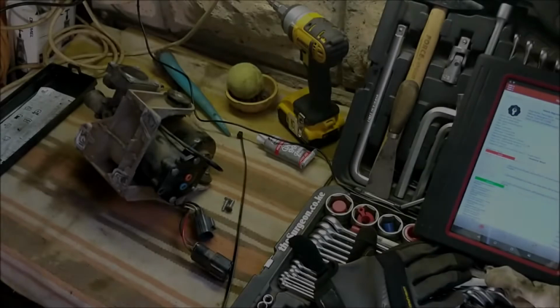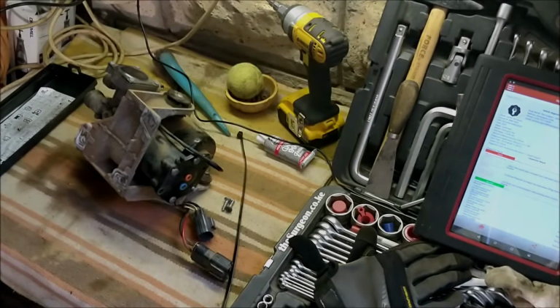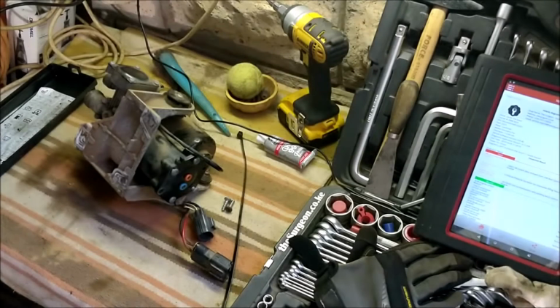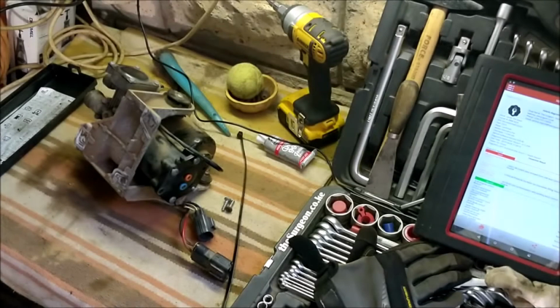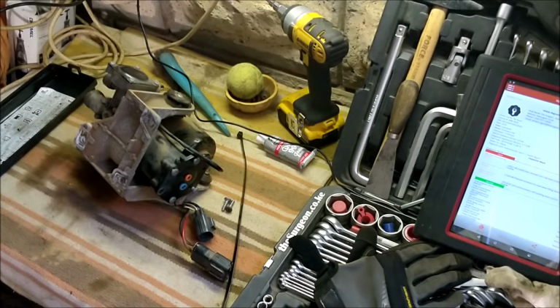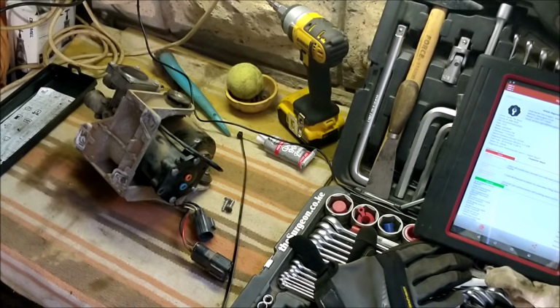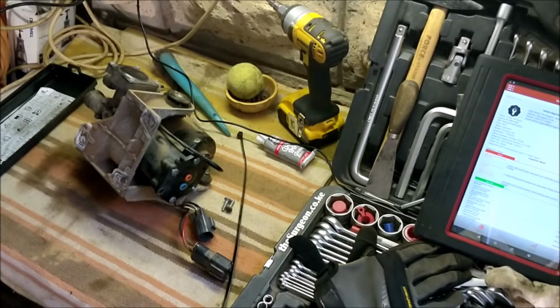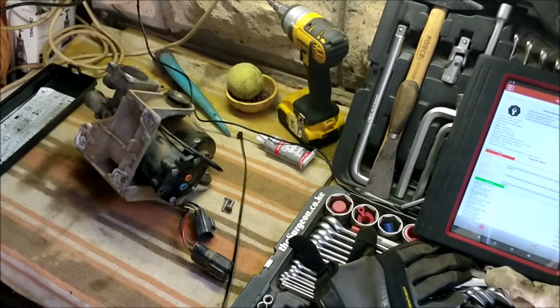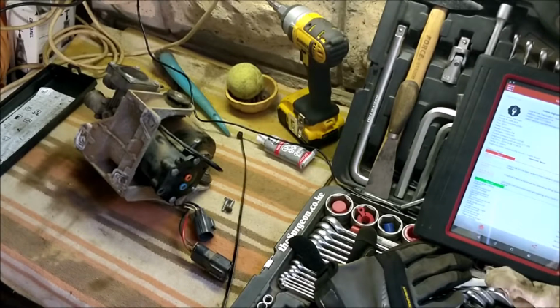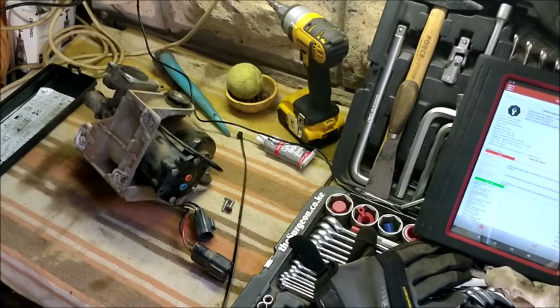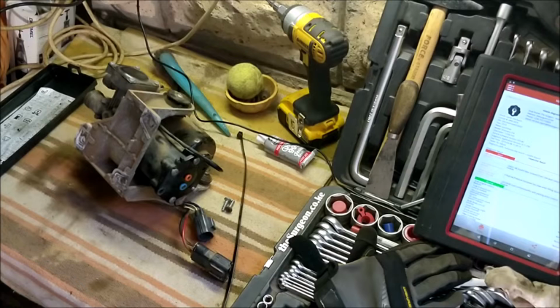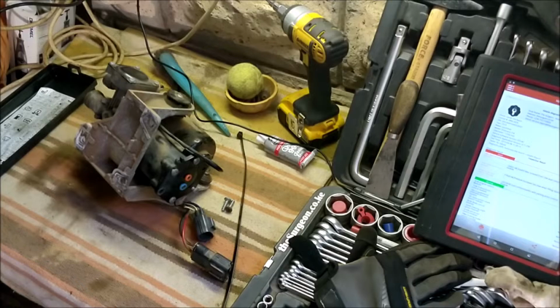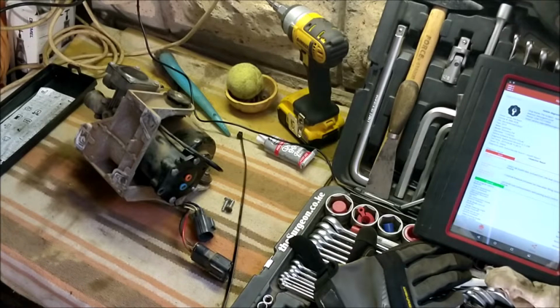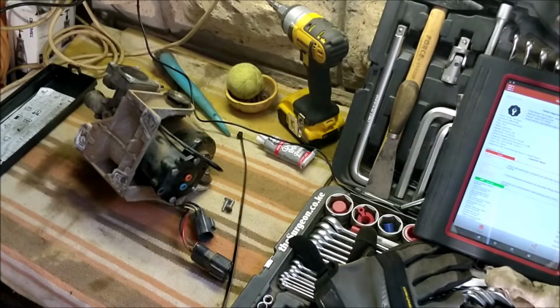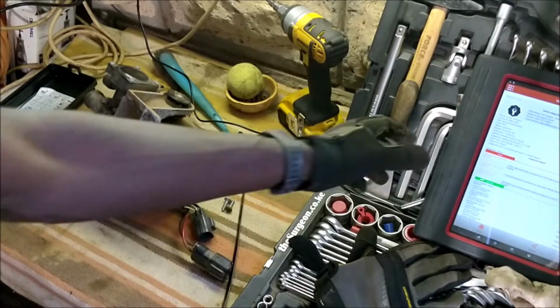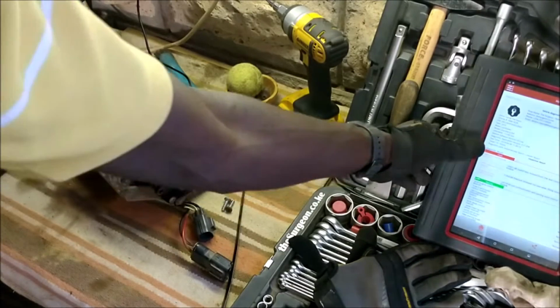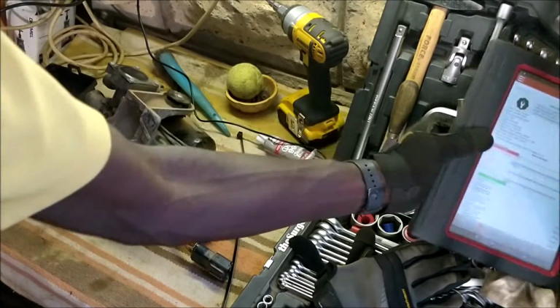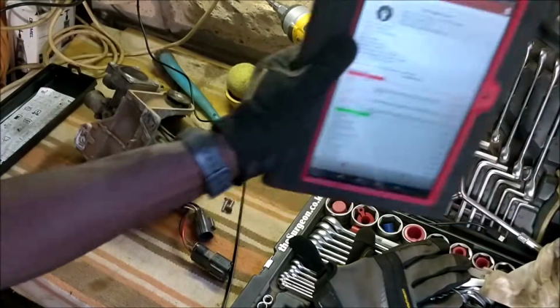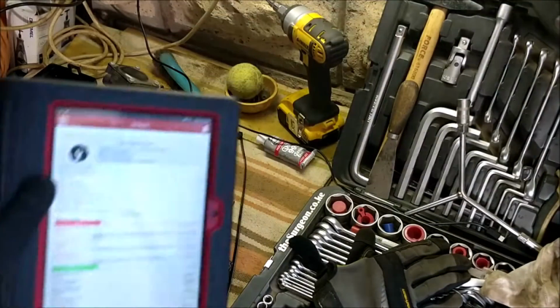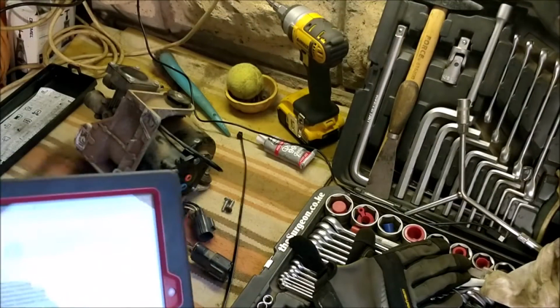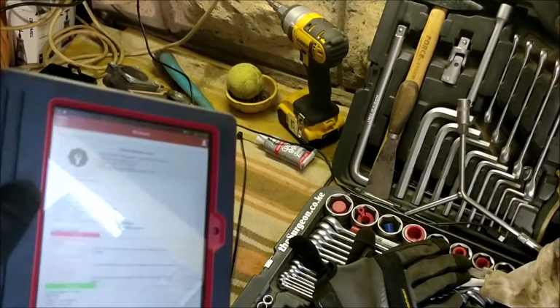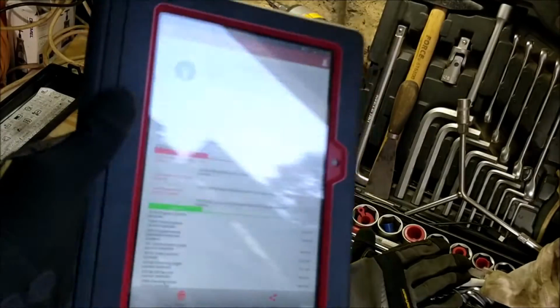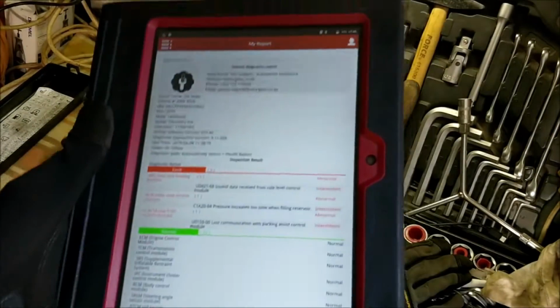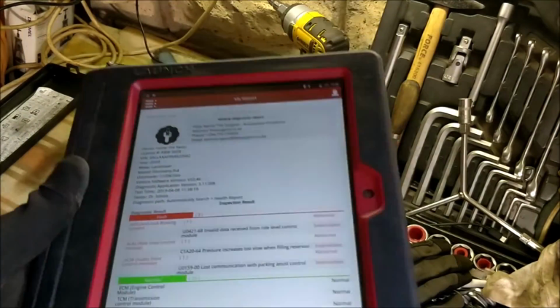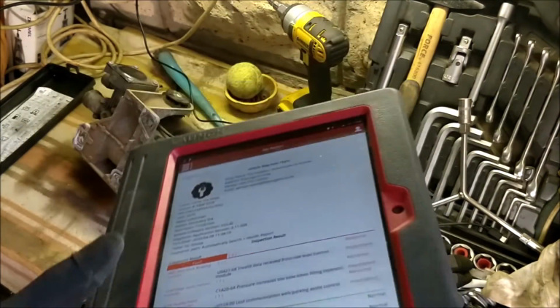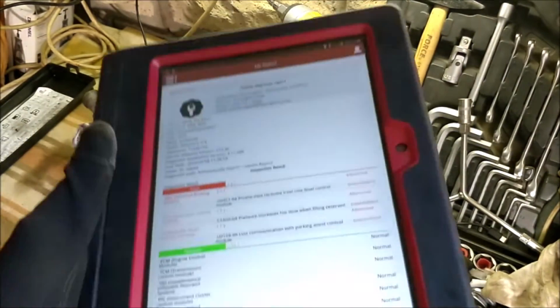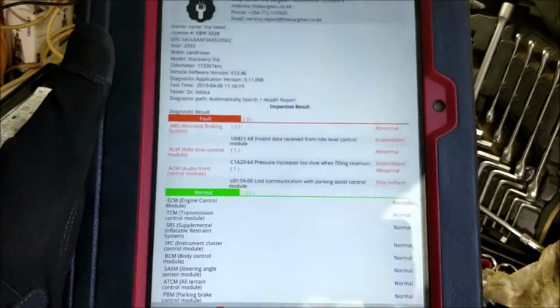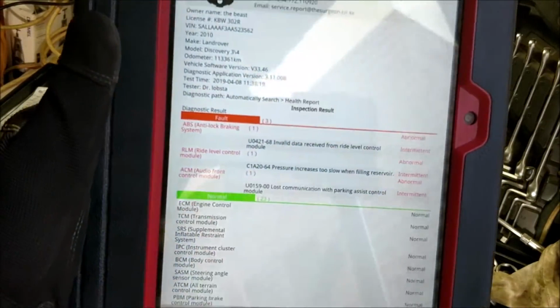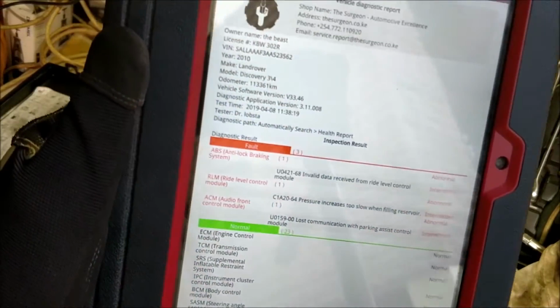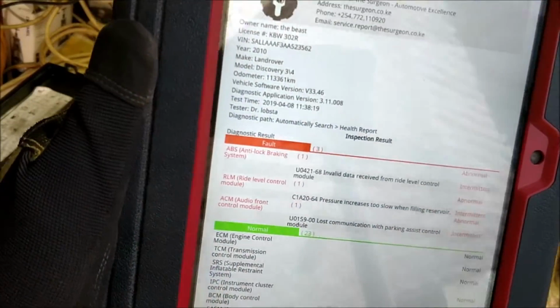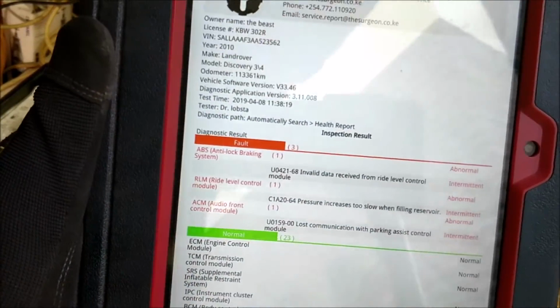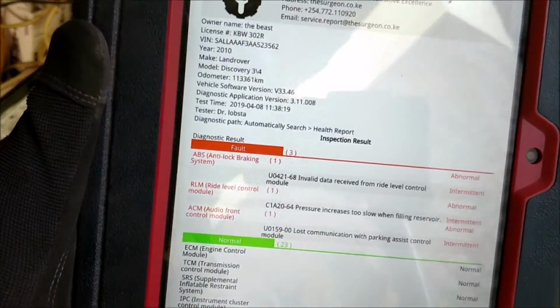Greetings Earthlings! Welcome to another episode of A Day in the Life. Today we have Project Beast back with the issue, and it started with some instrument cluster warnings saying only normal ride height is available, meaning air suspension is not working as it should.